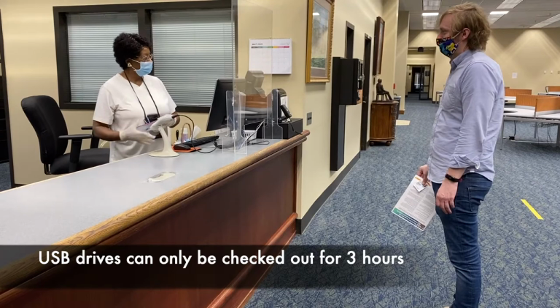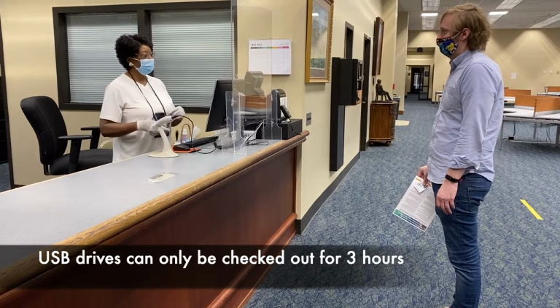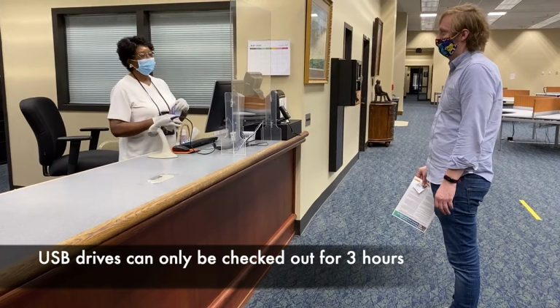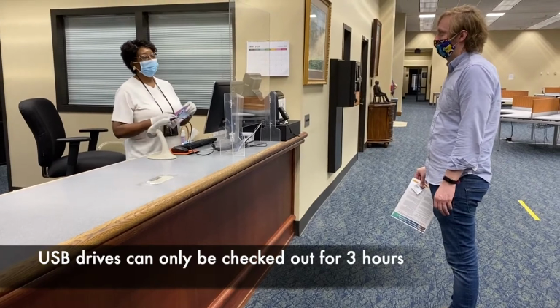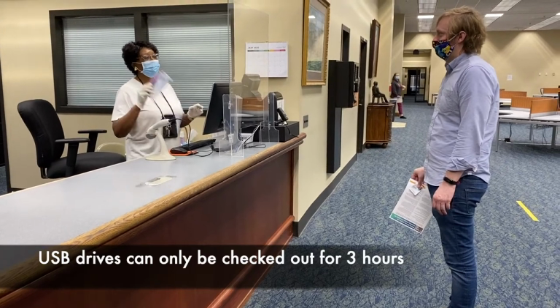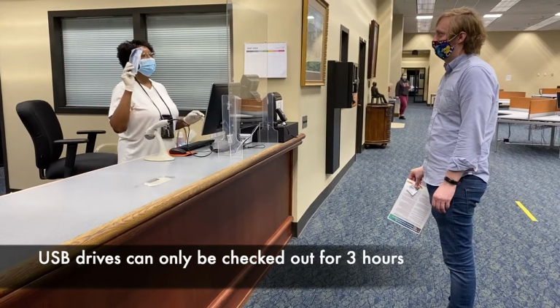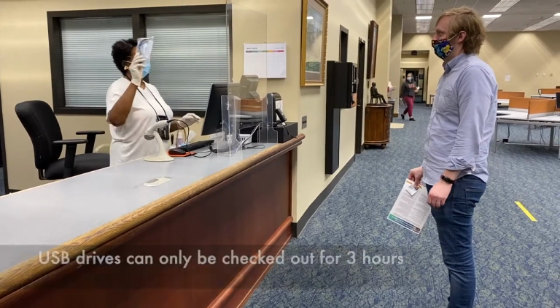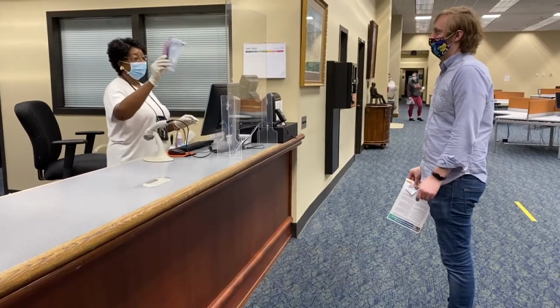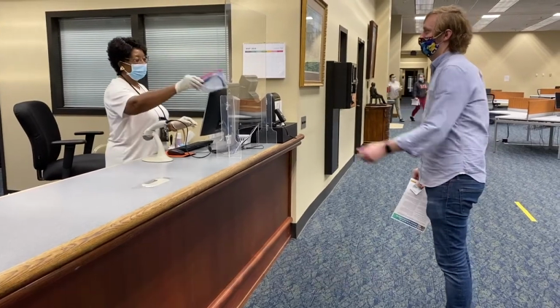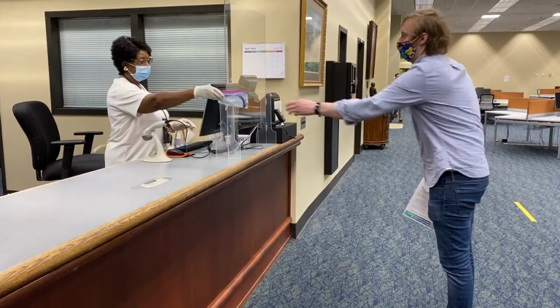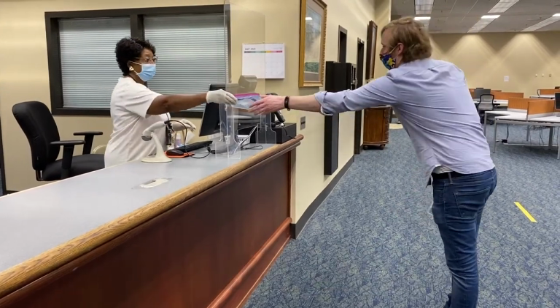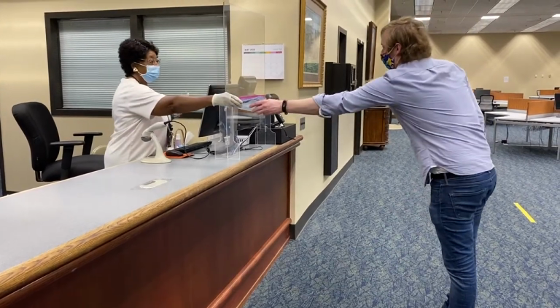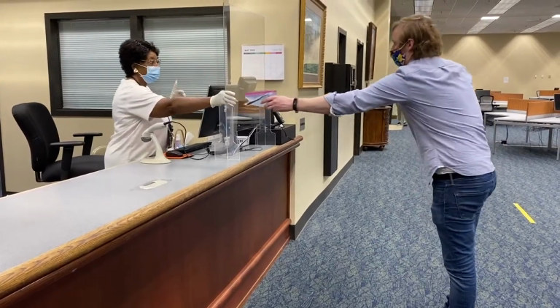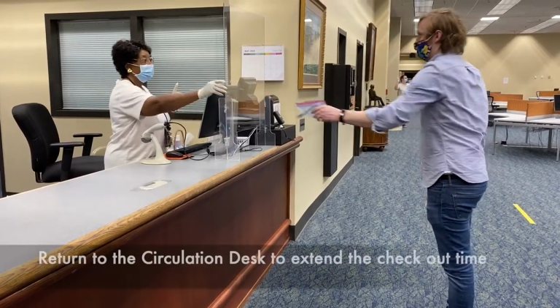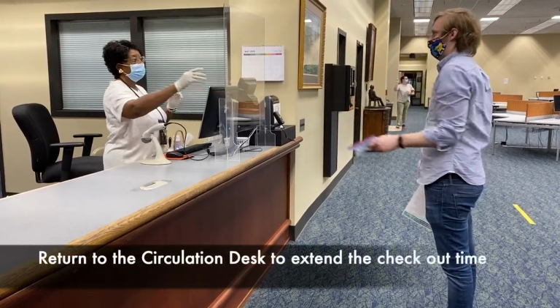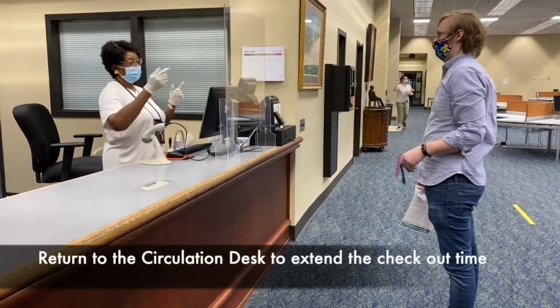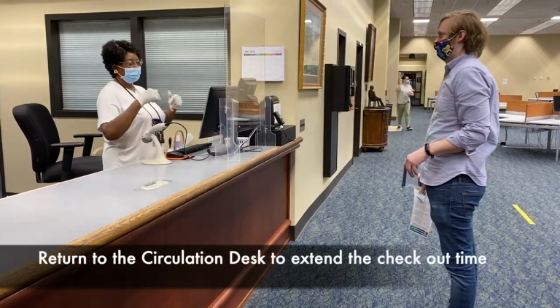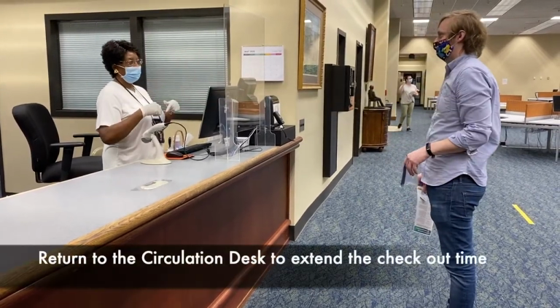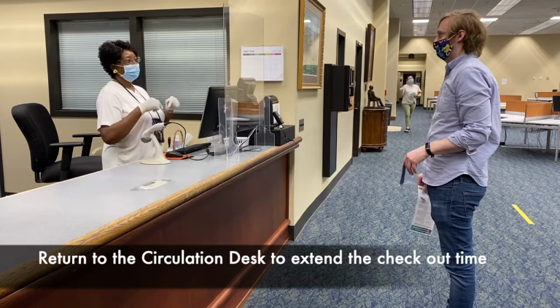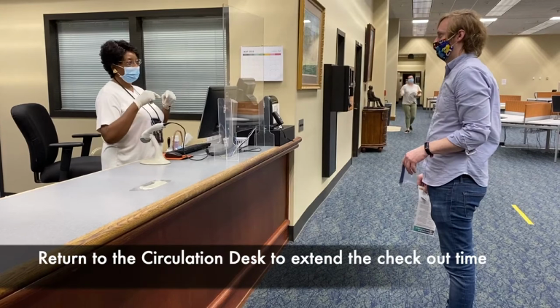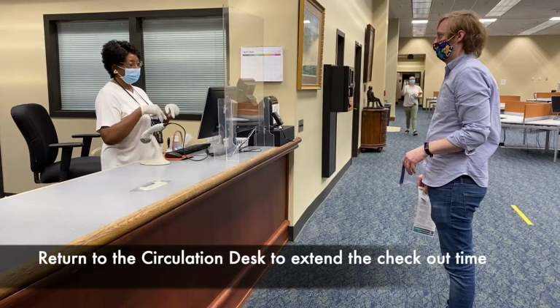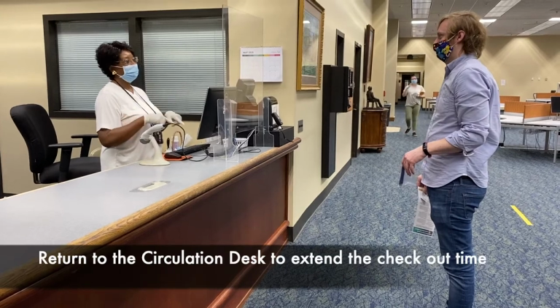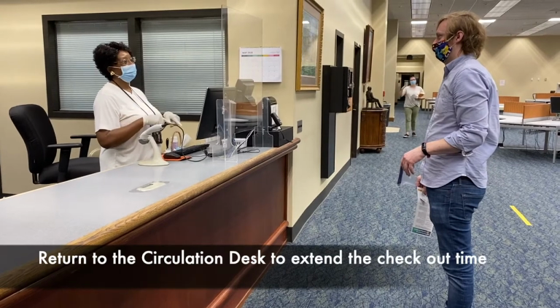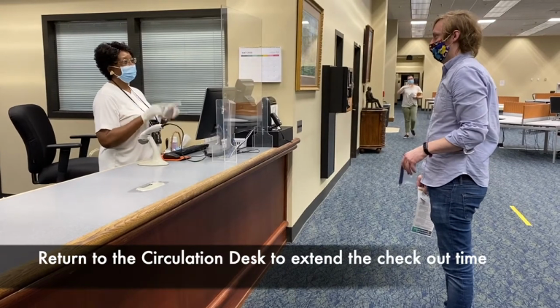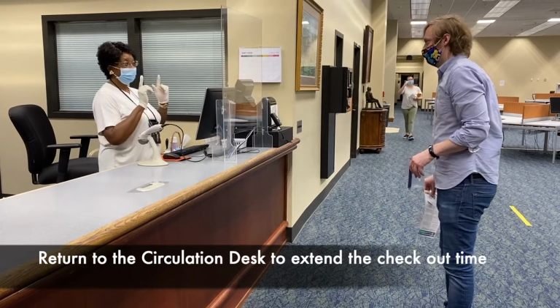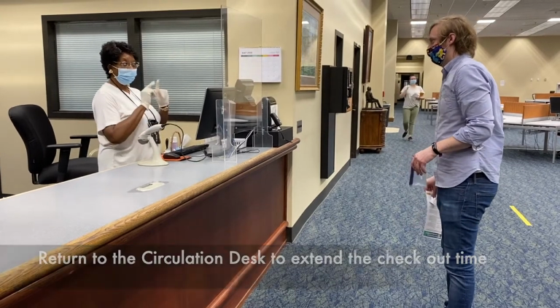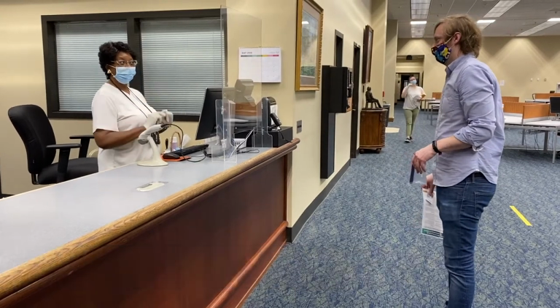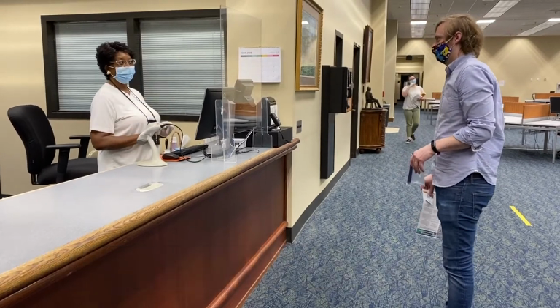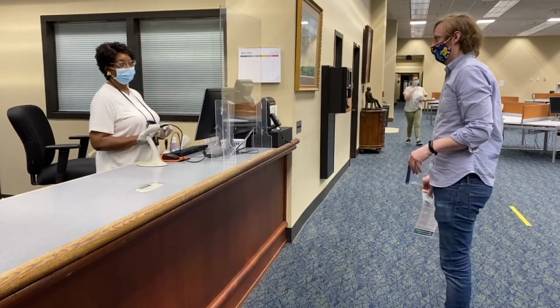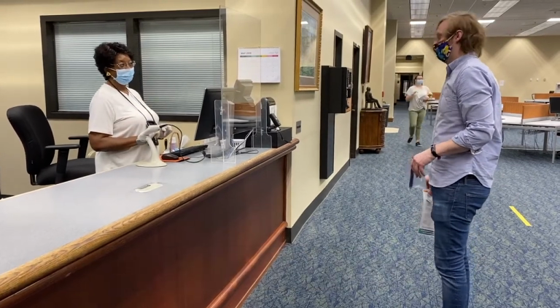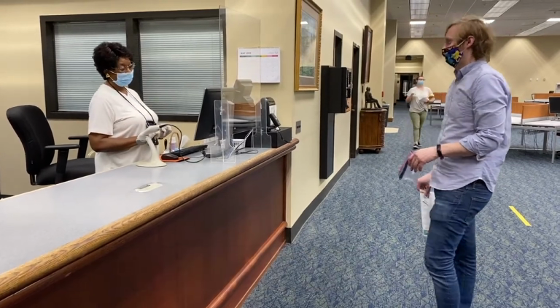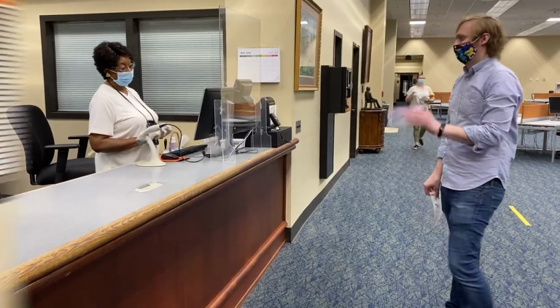Okay, this will be due back in three hours. If you need it longer, come back and recheck it out so that you do not get a fine. Okay. Thank you.